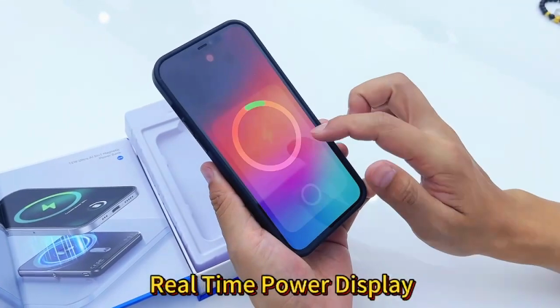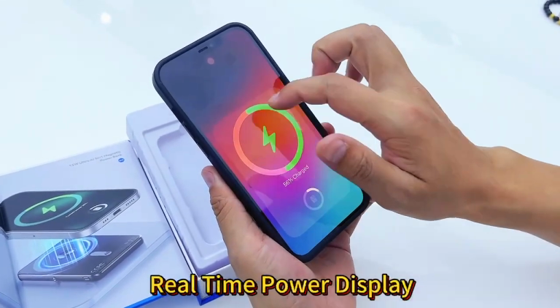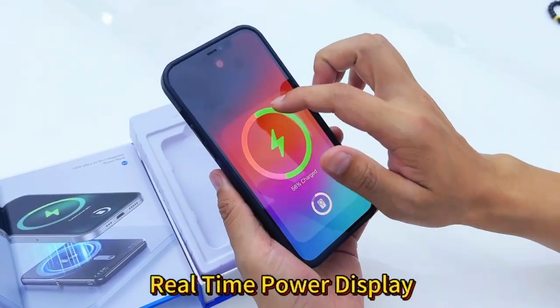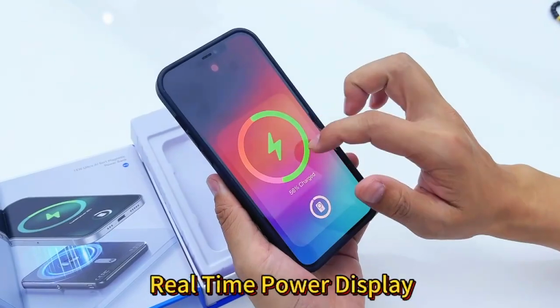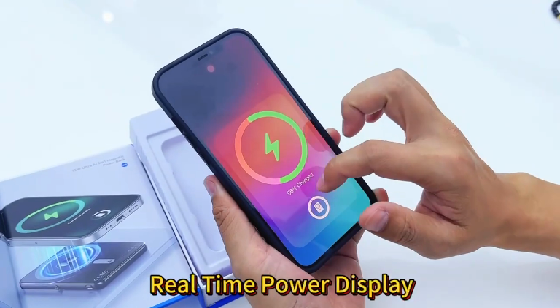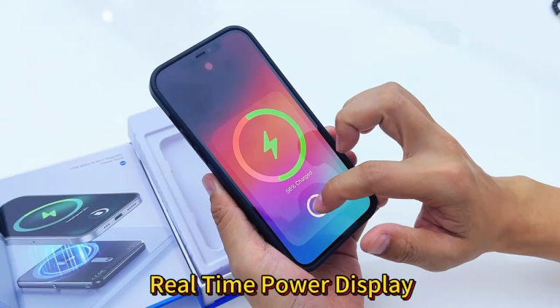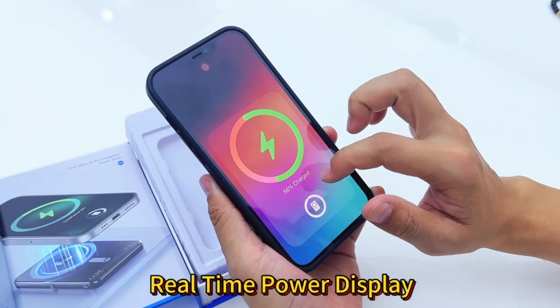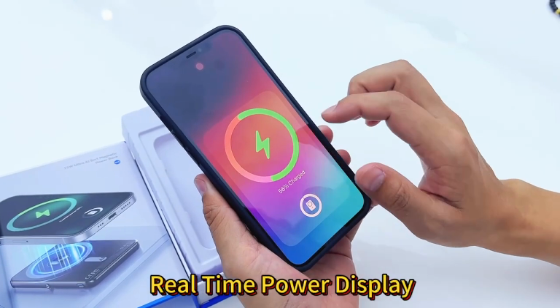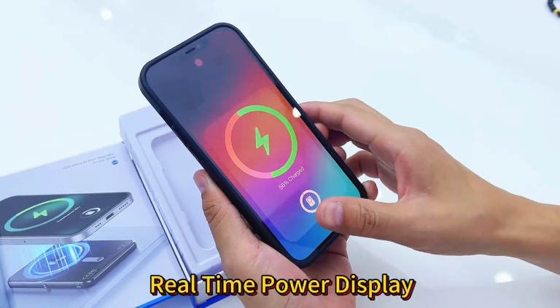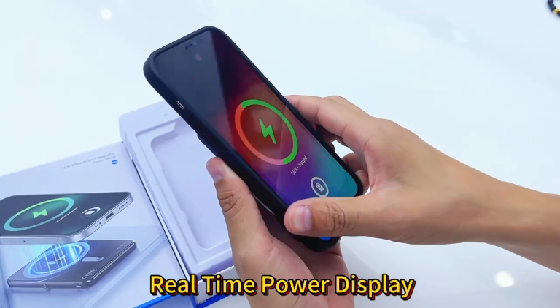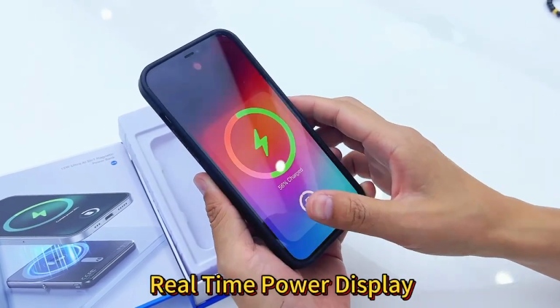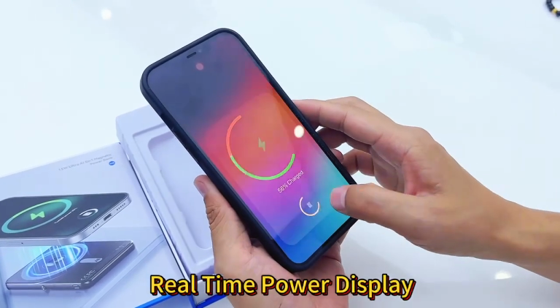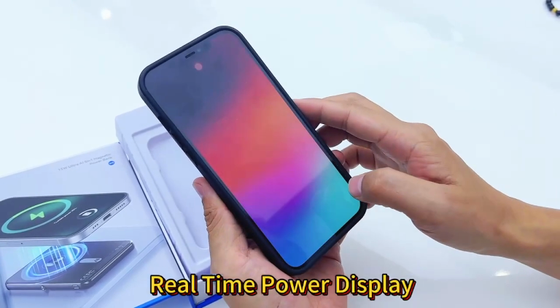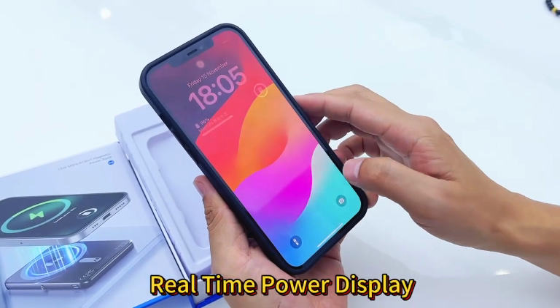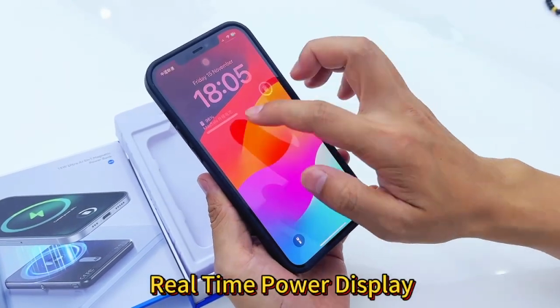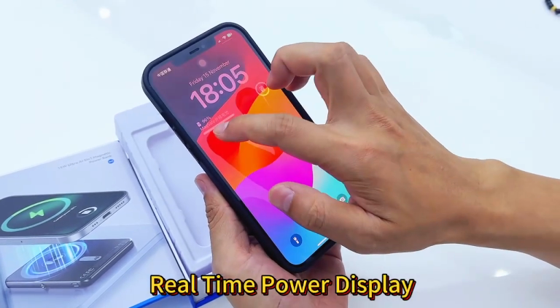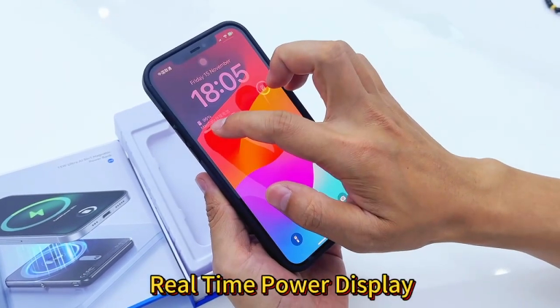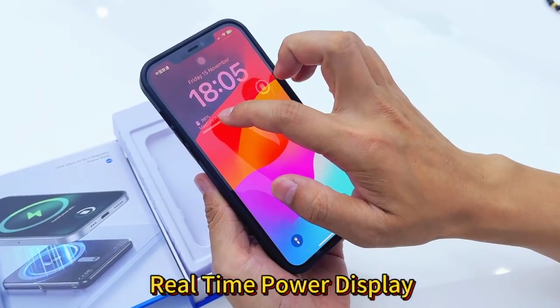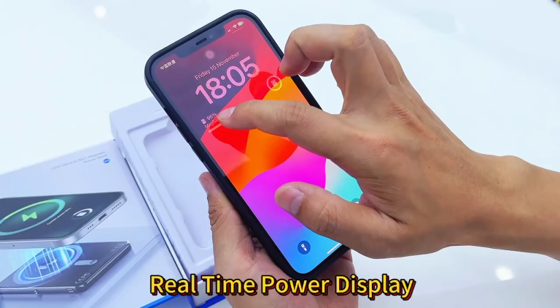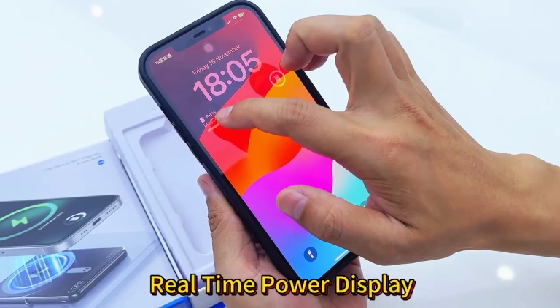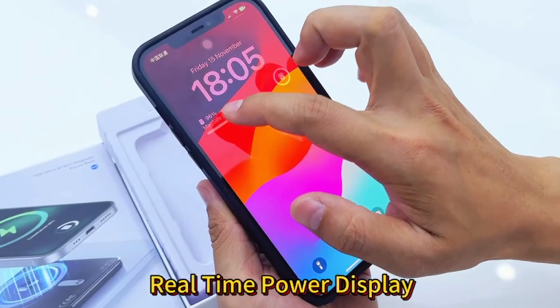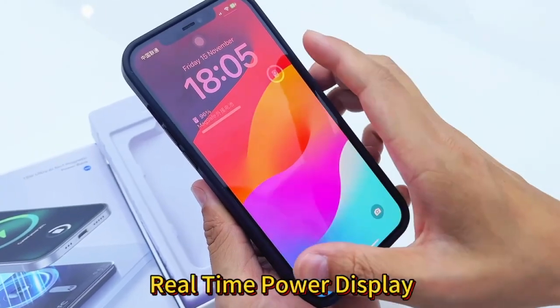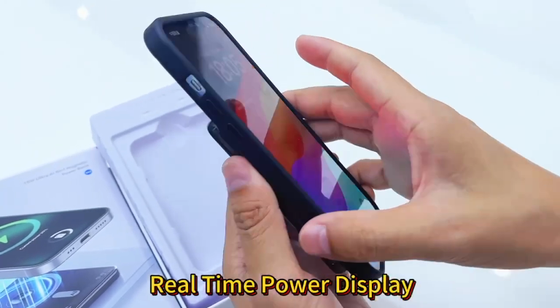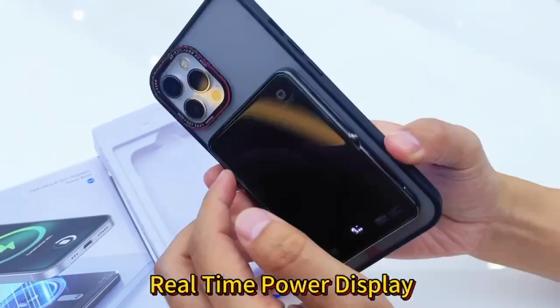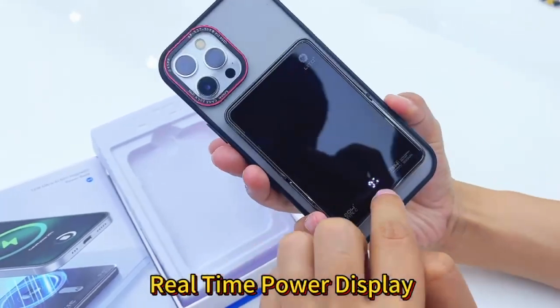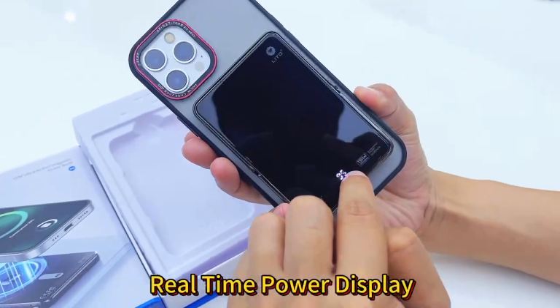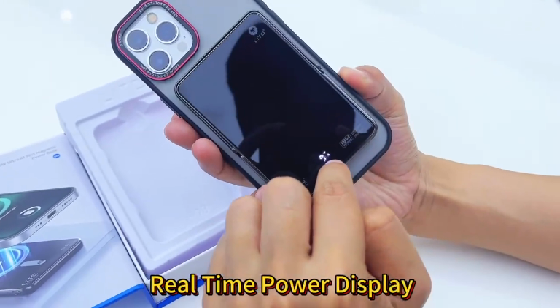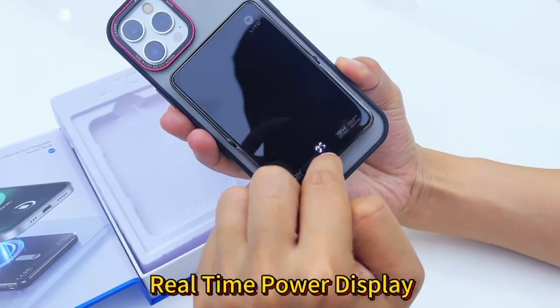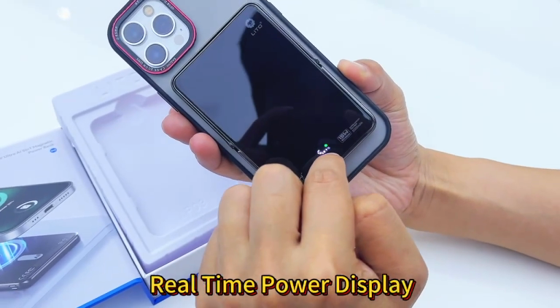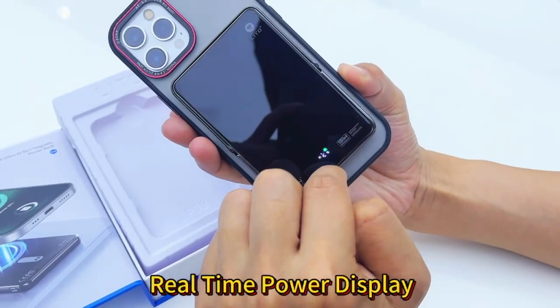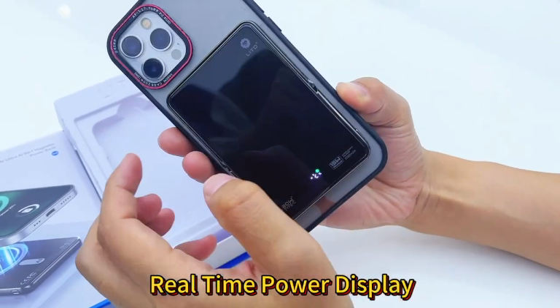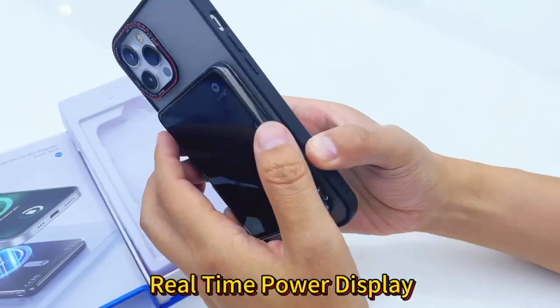You can see, notice you are charging. This one for MagSafe — 96% for real-time display.